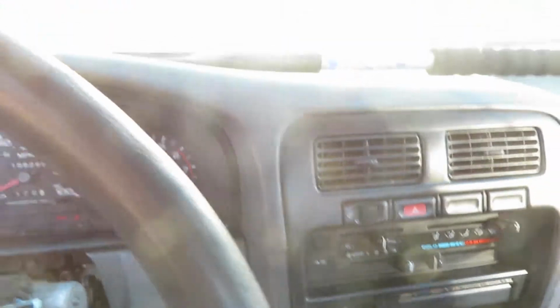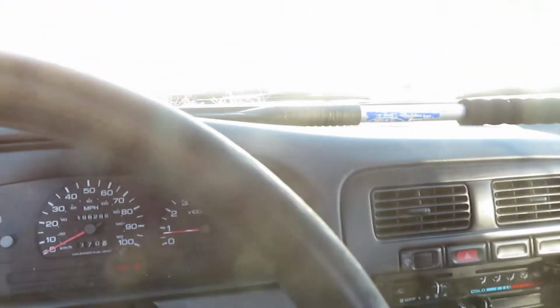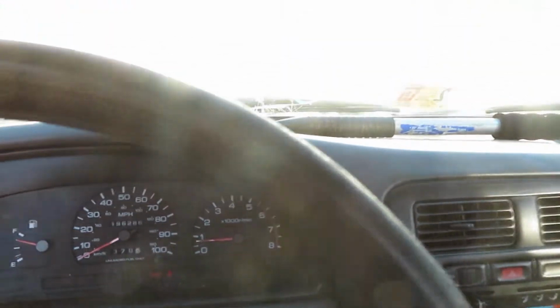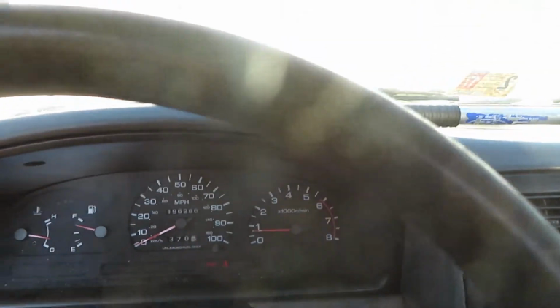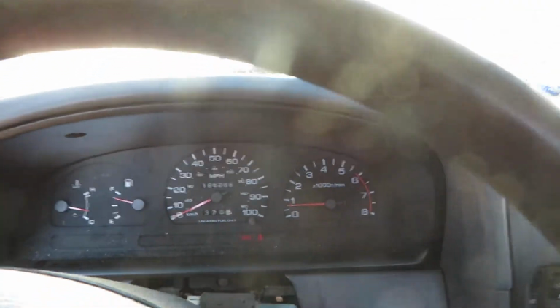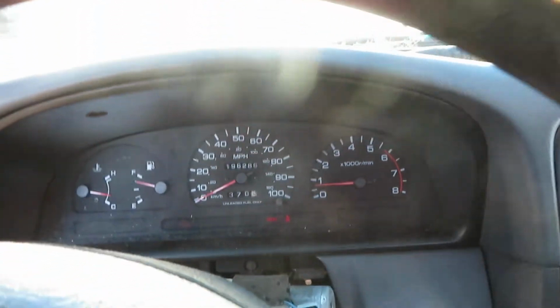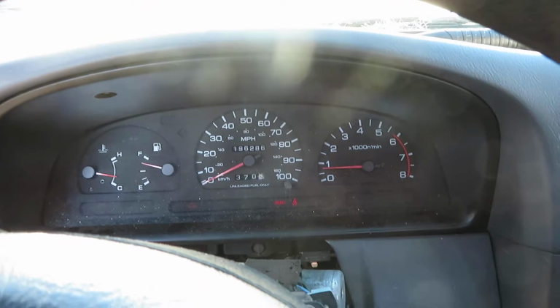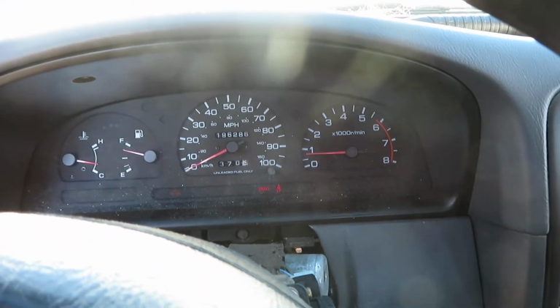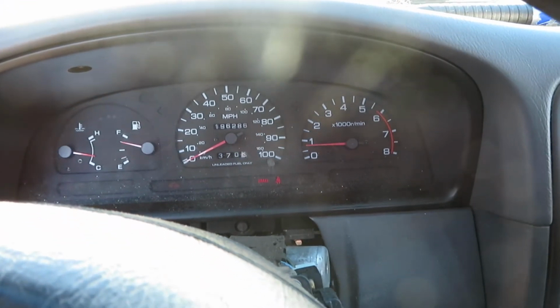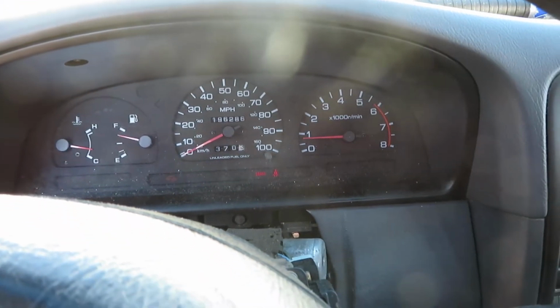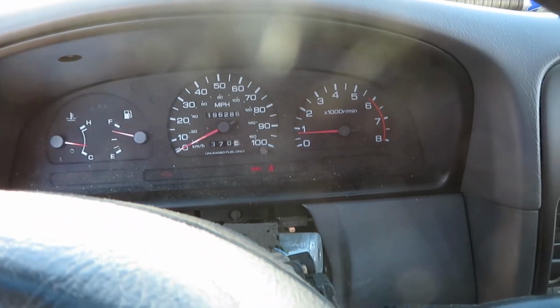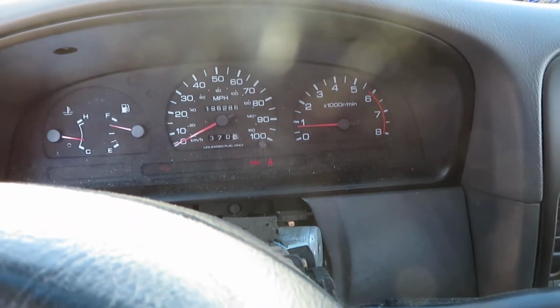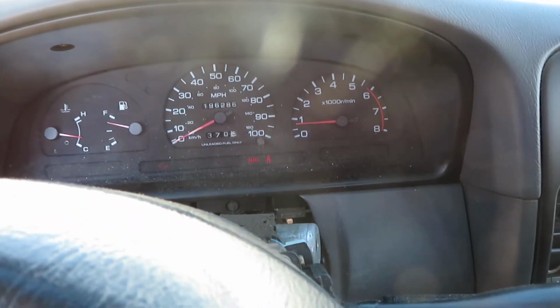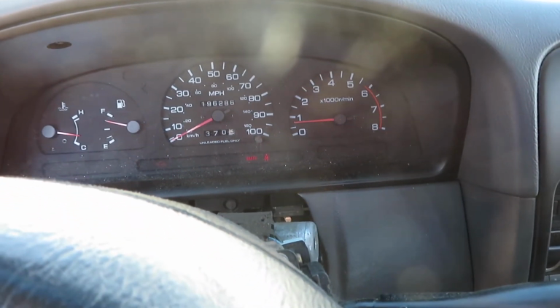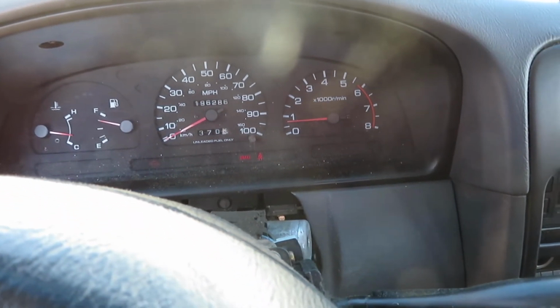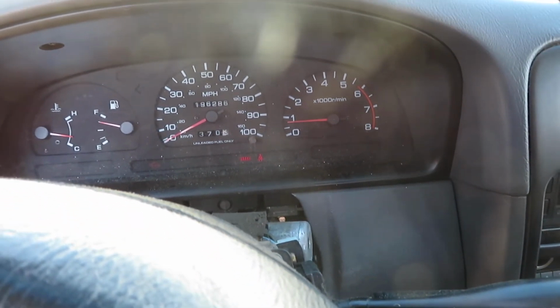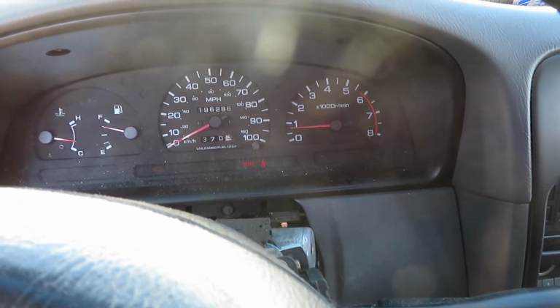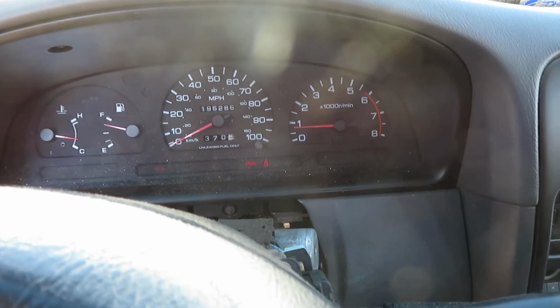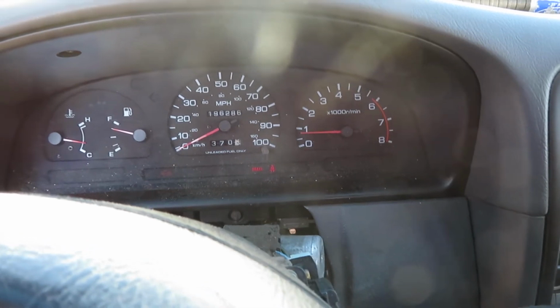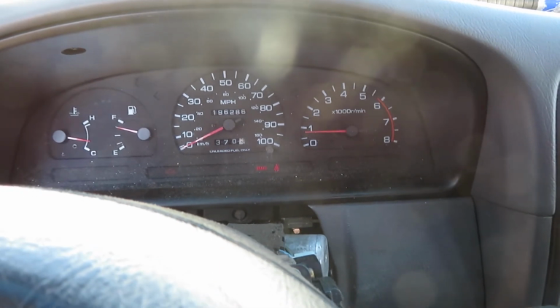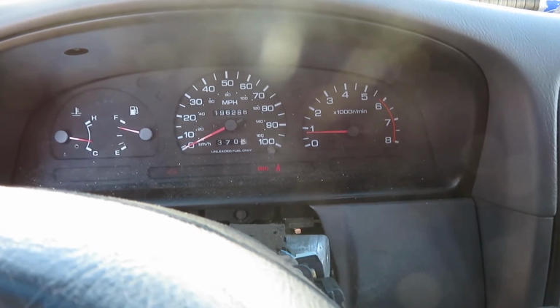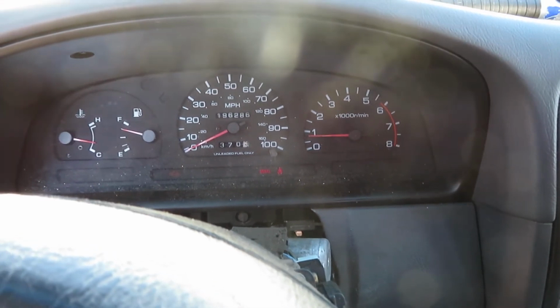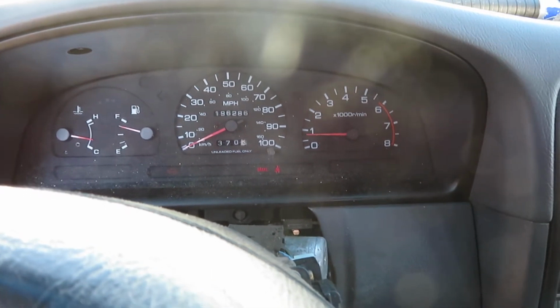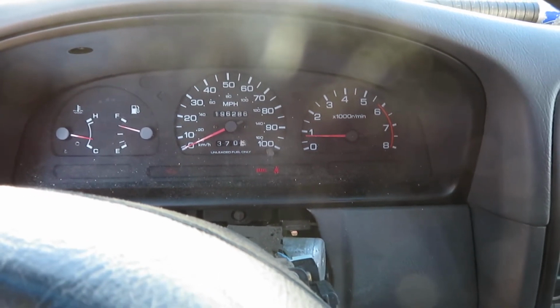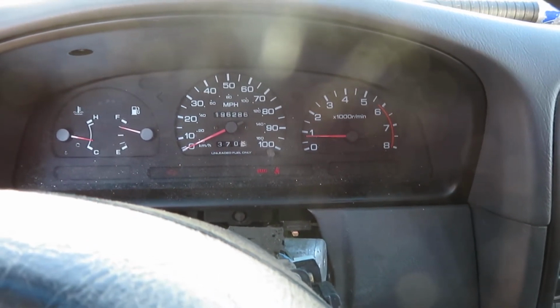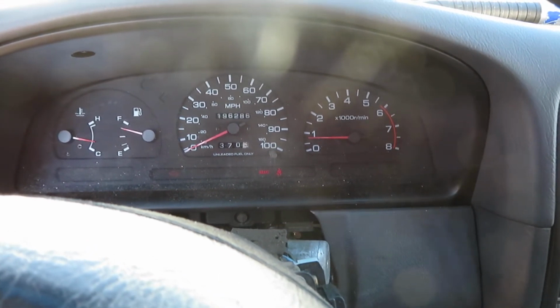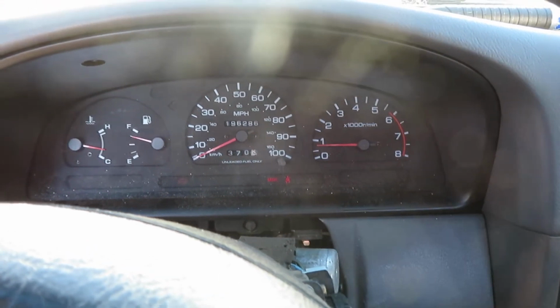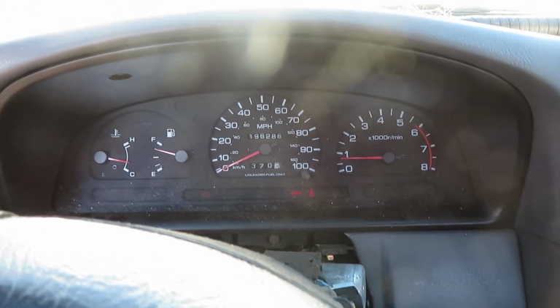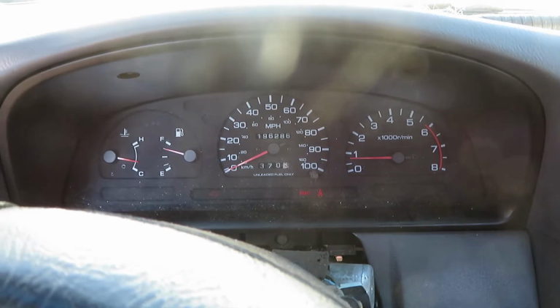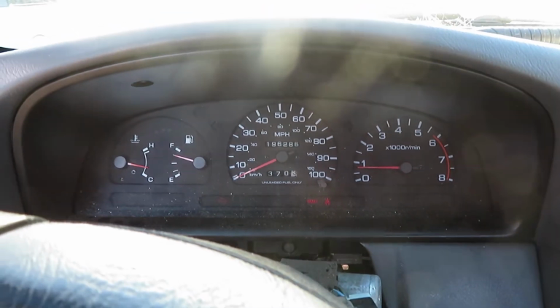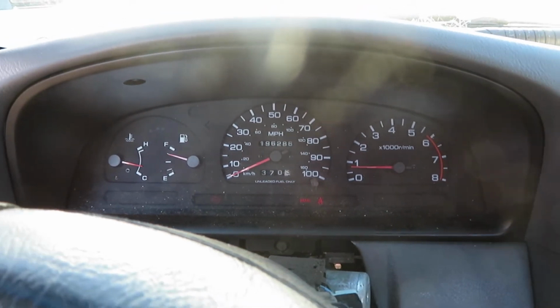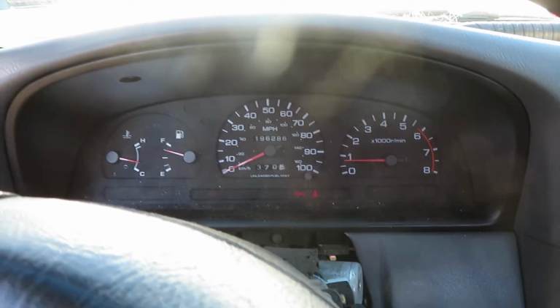This is SS026, a 96 Nissan pickup. Two-wheel drive, five-speed transmission, with a 2.4 liter motor. 196,286 miles at Lew's Auto Service and Salvage.